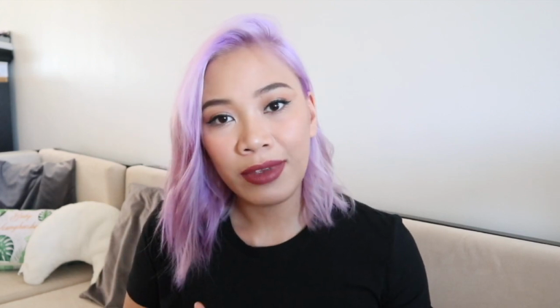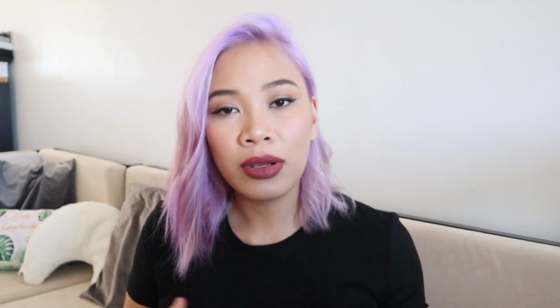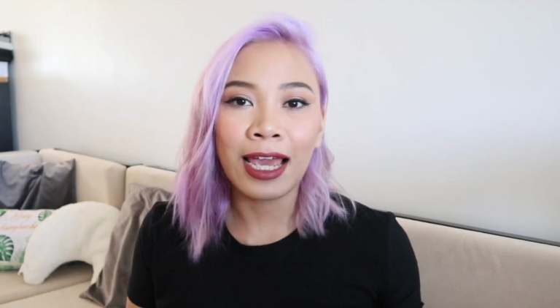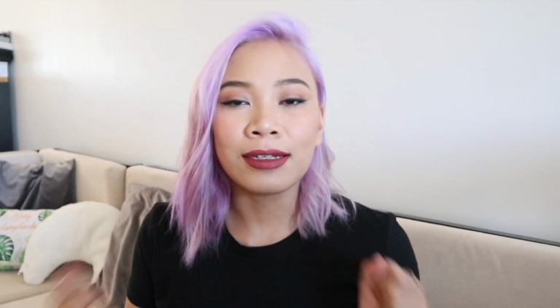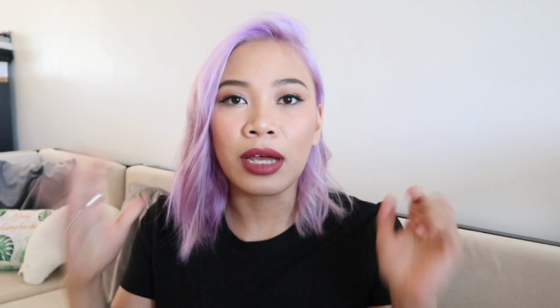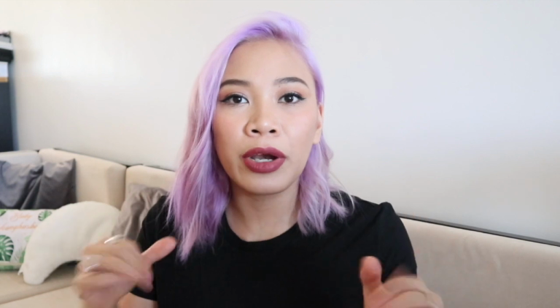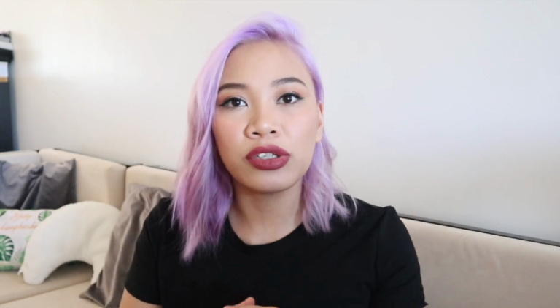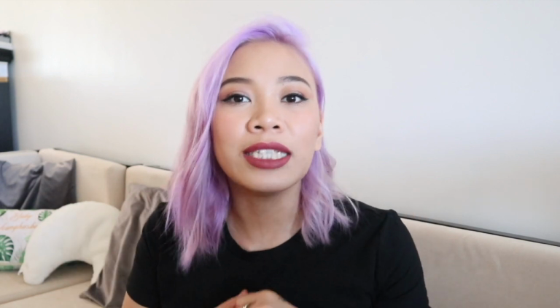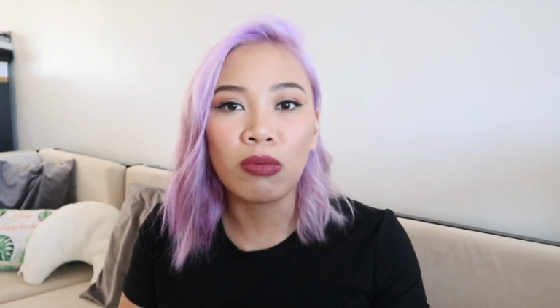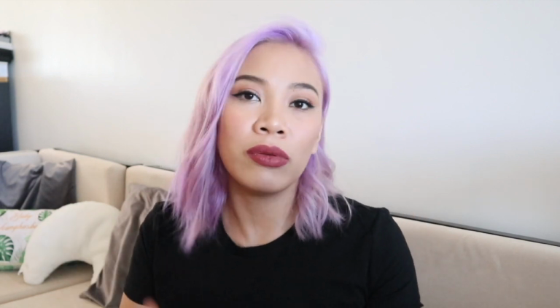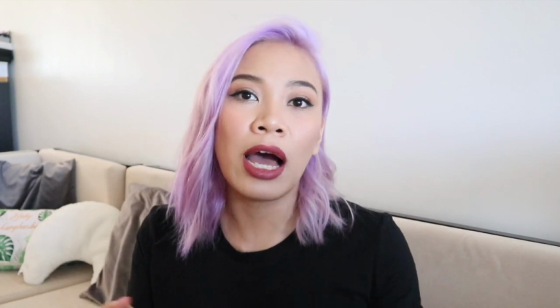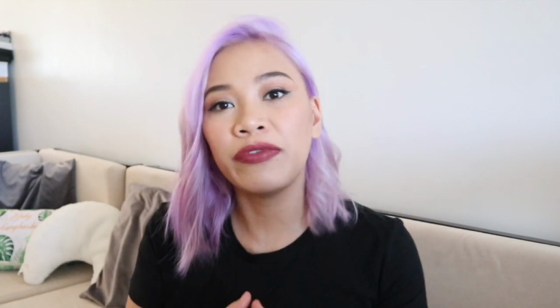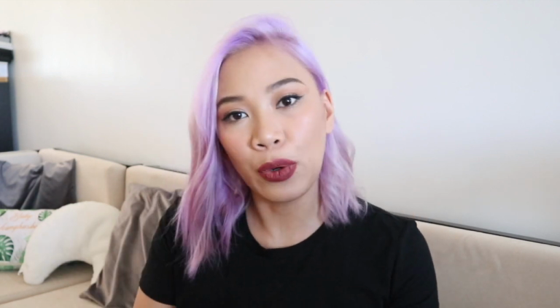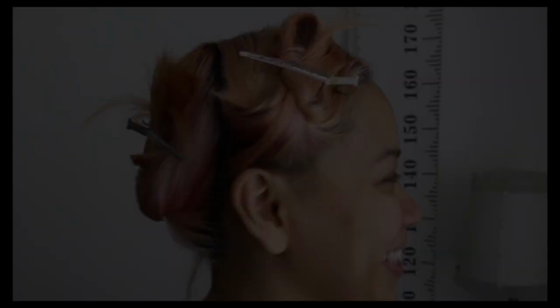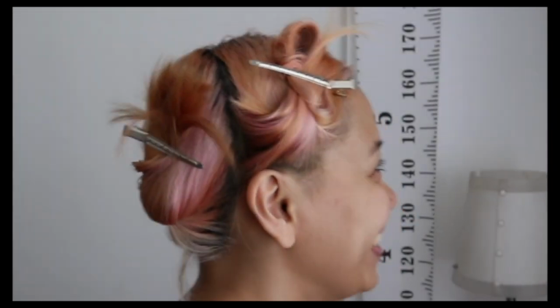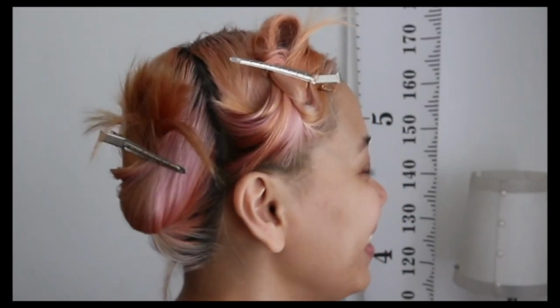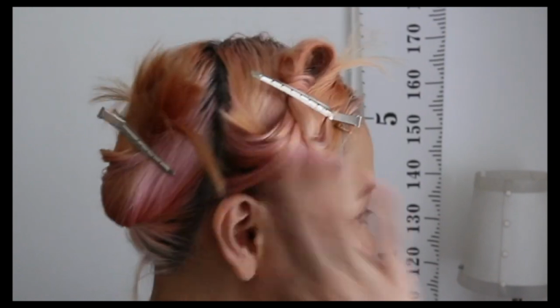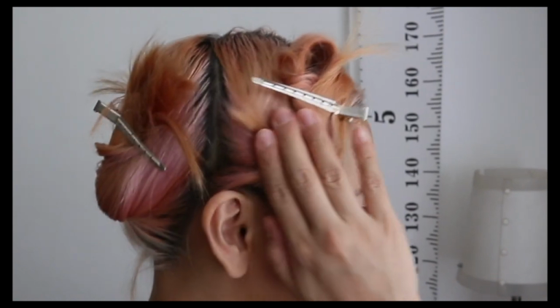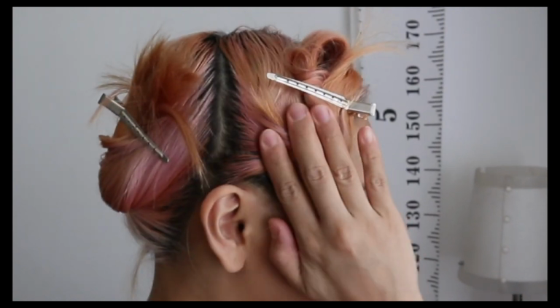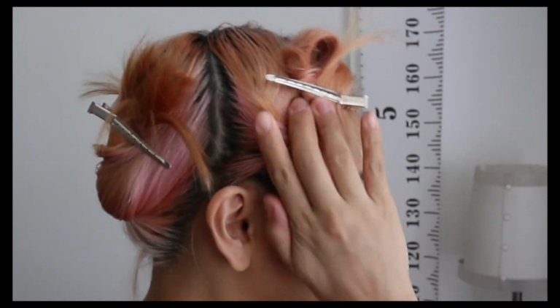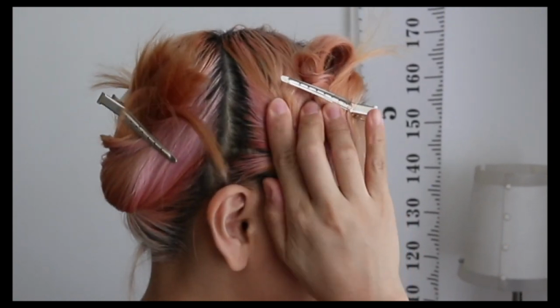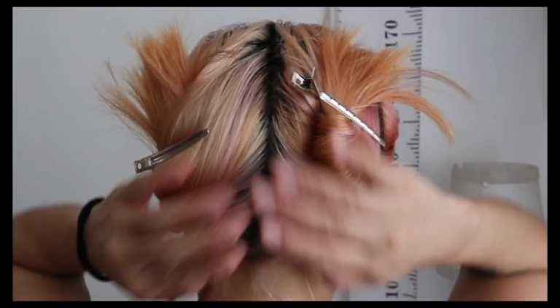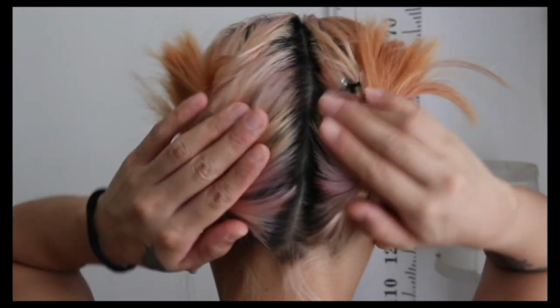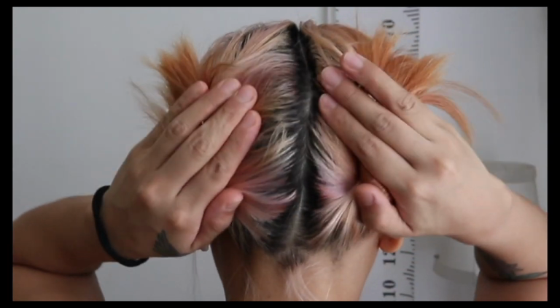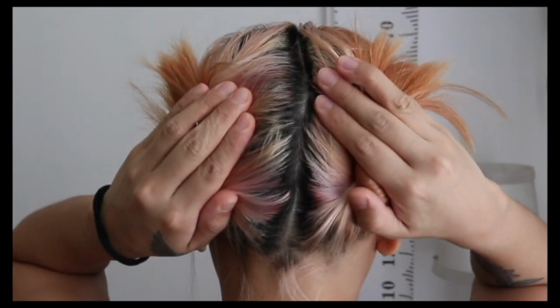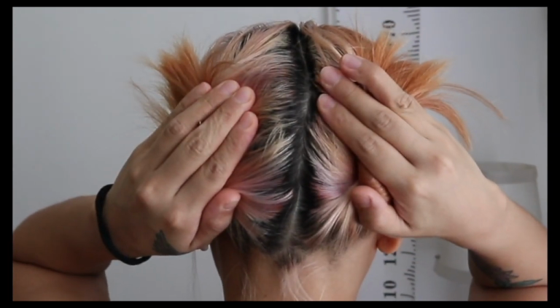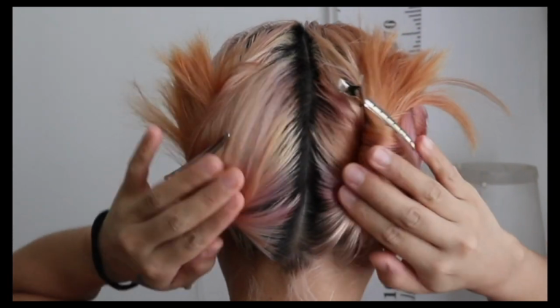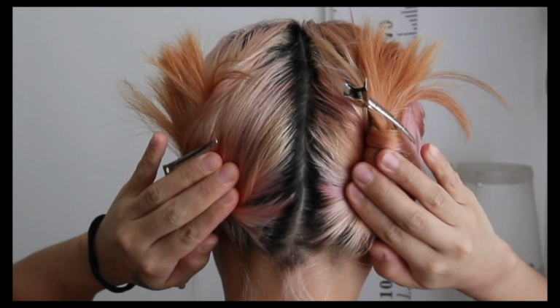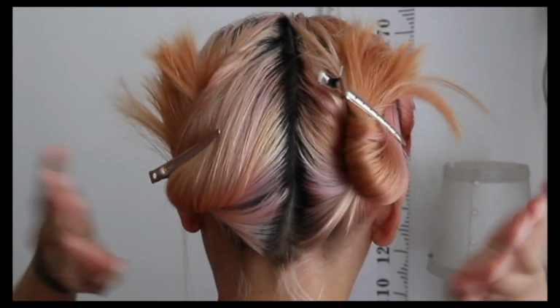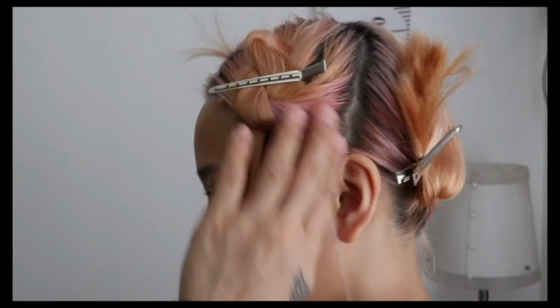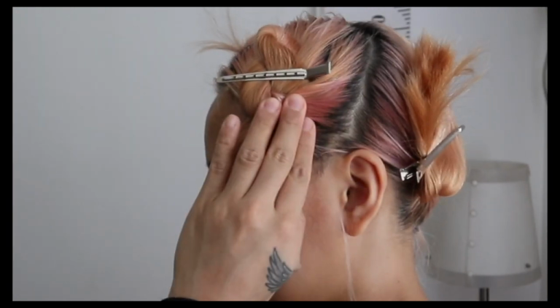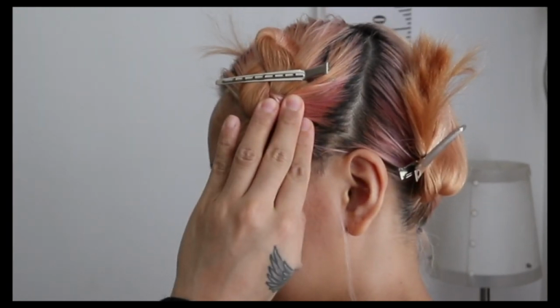So let's get started with the video. We're going to talk about how to achieve this look. Start by separating your hair into sections. I prefer to not wash your hair before bleaching to prevent feeling the burn and to protect your scalp.